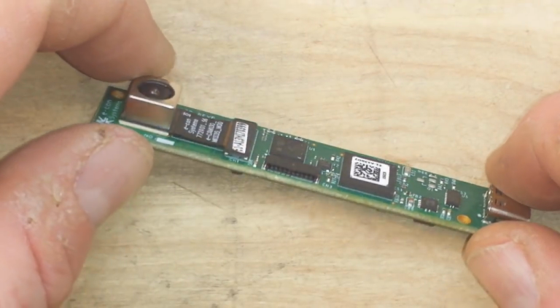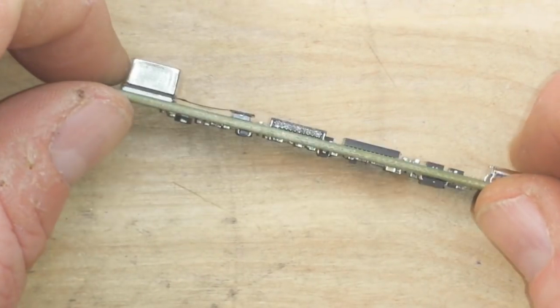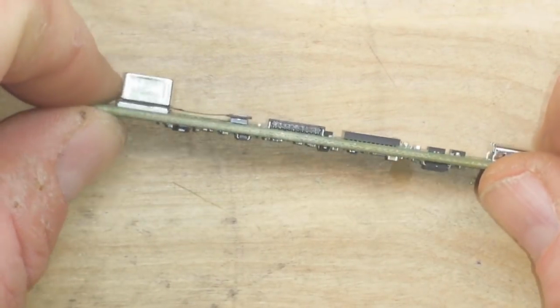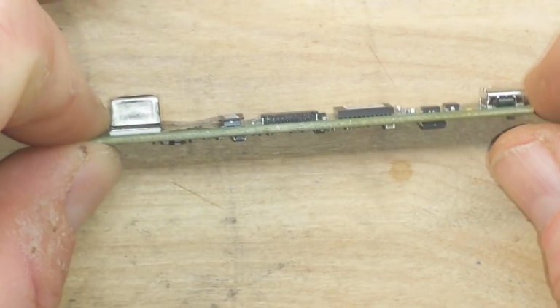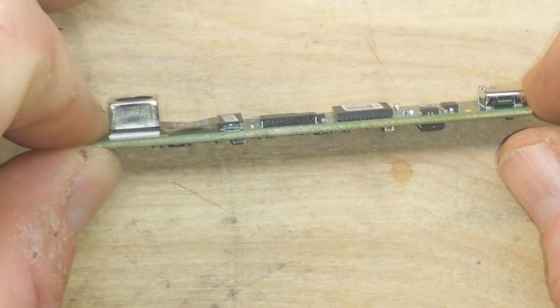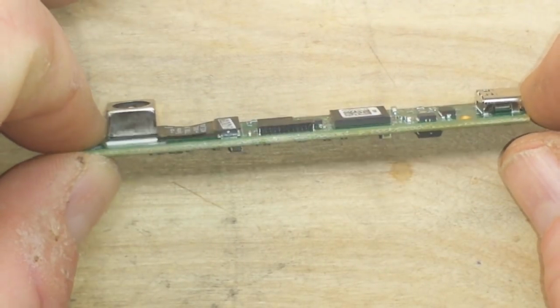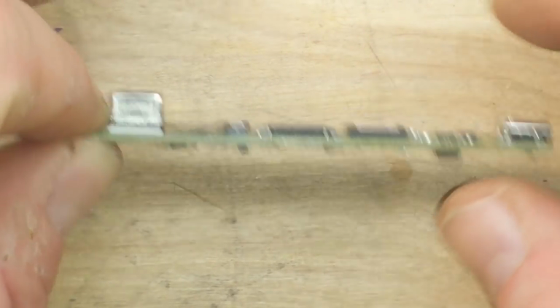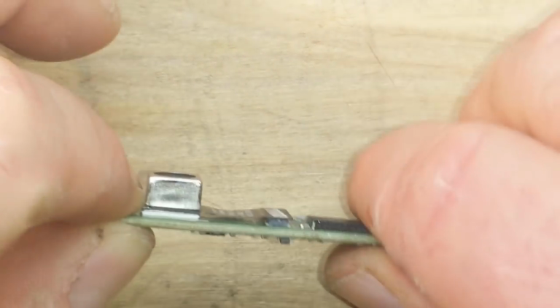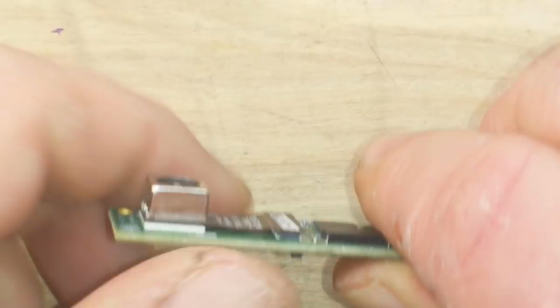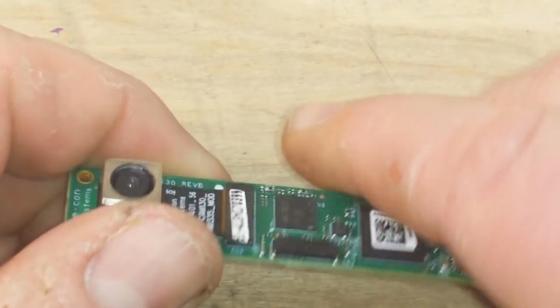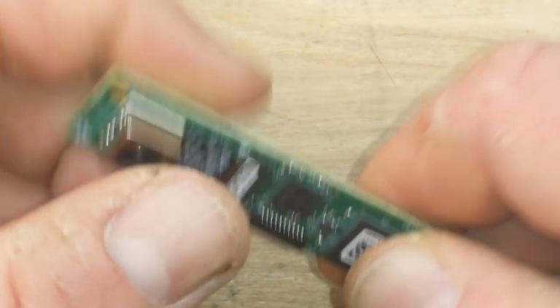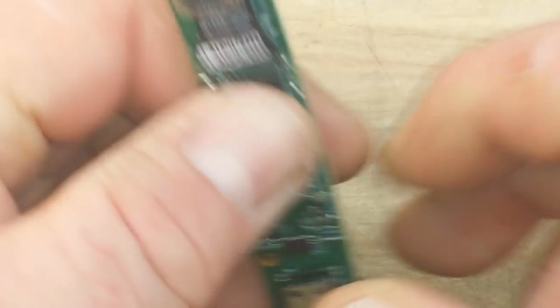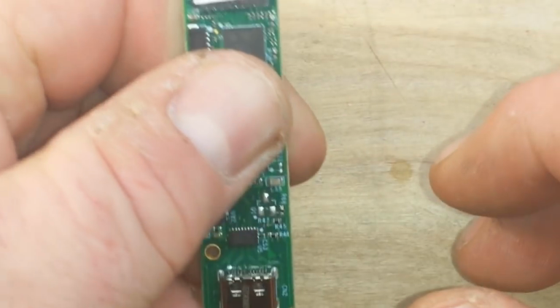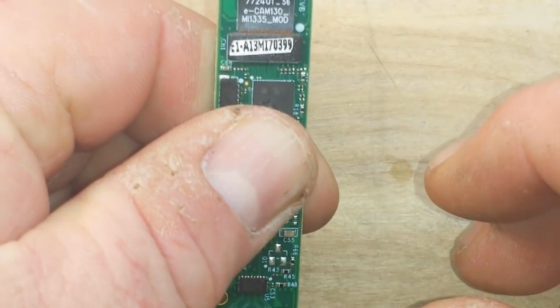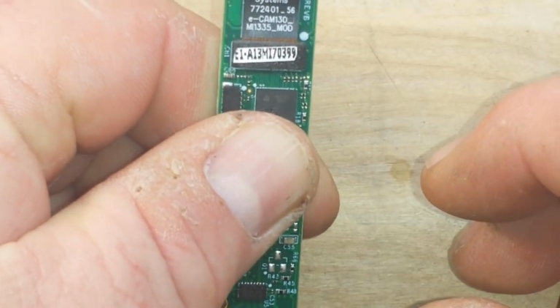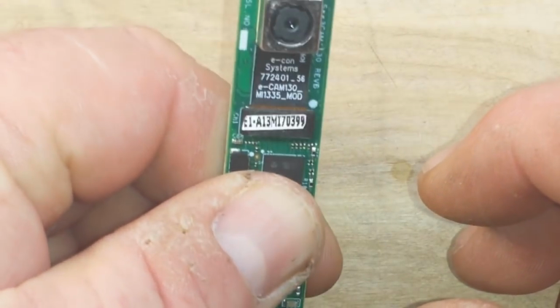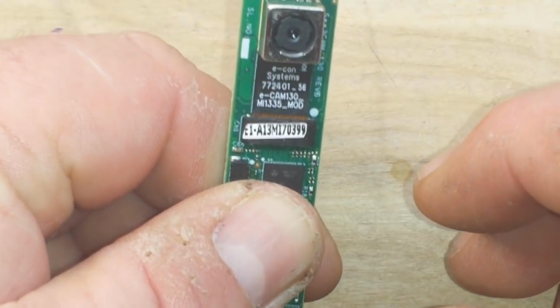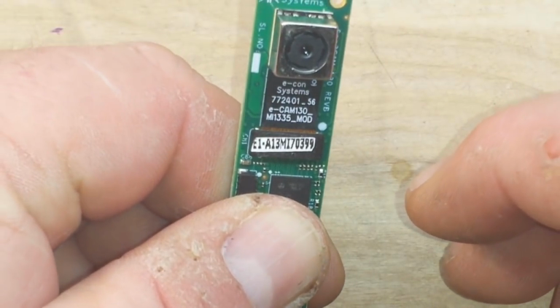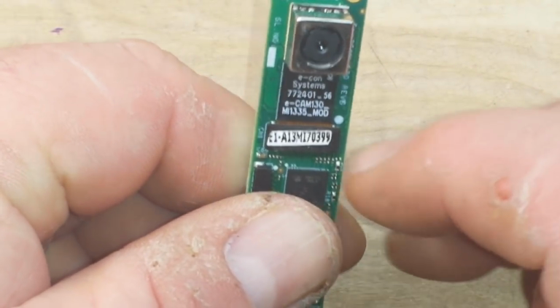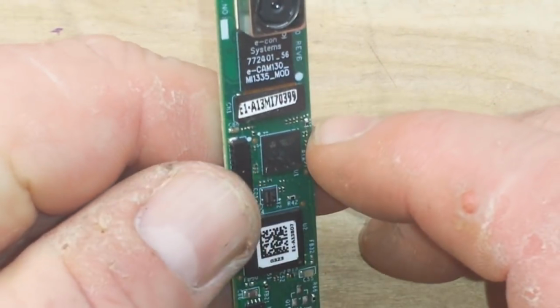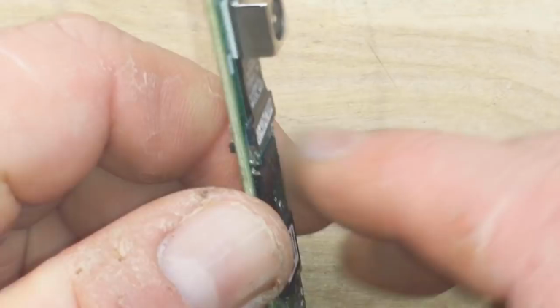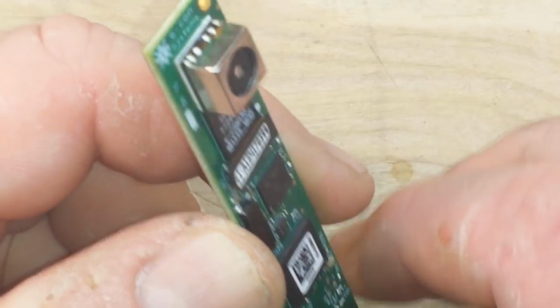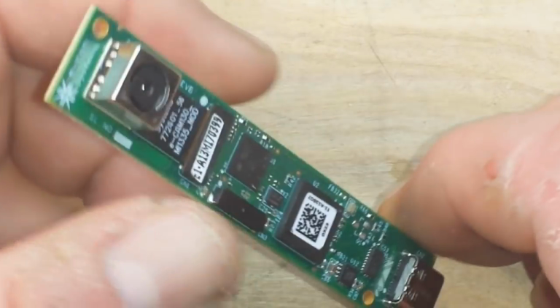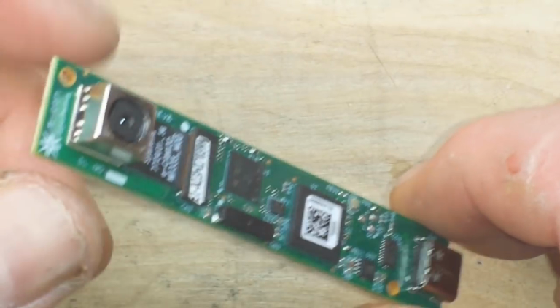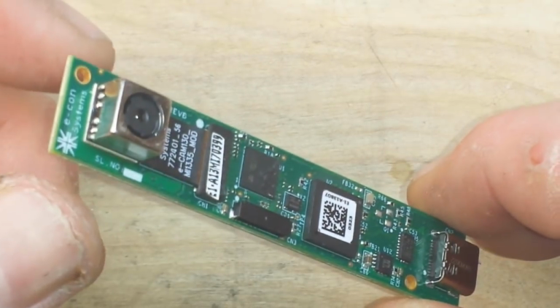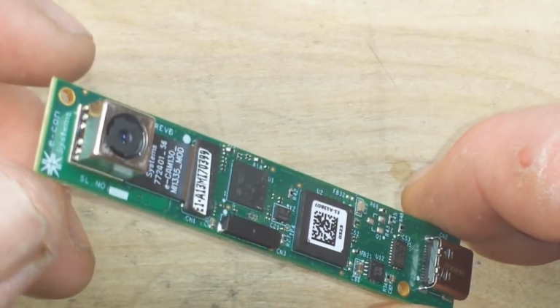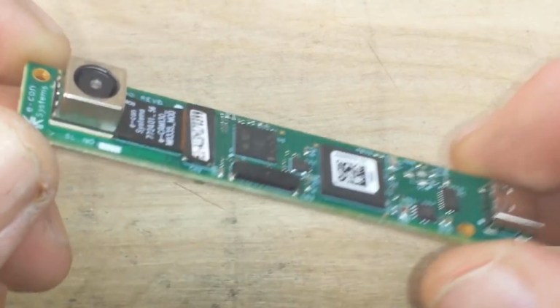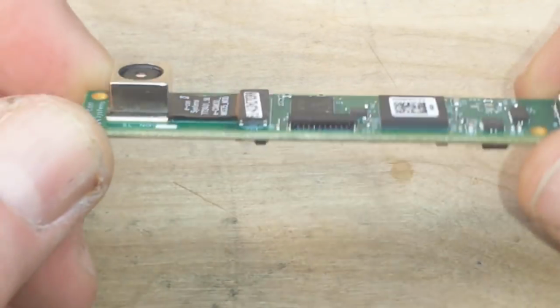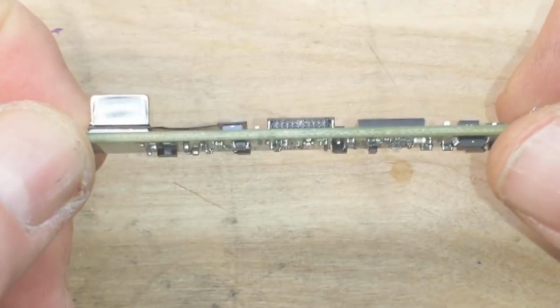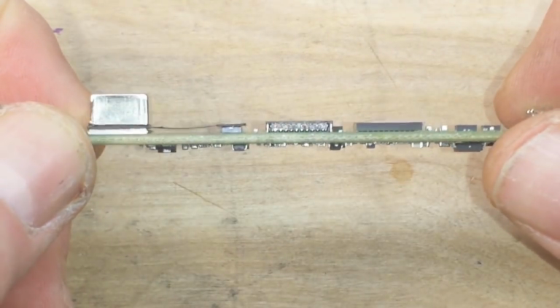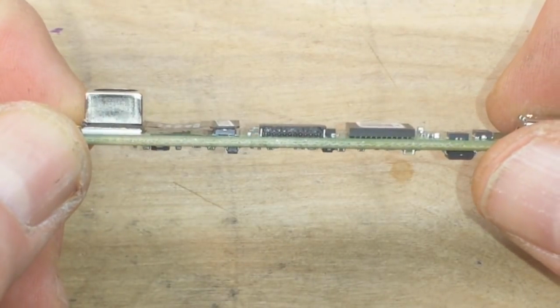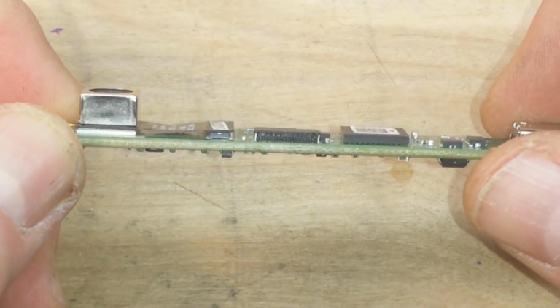This is an excellent quality, very small camera. We ran it for two or three minutes and it is quite warm, so if you're going to enclose this you'll definitely want some active cooling.